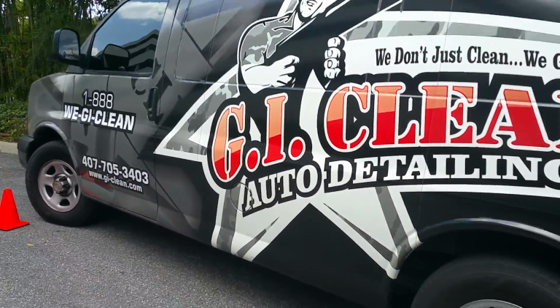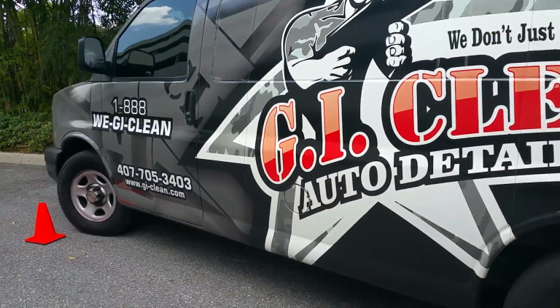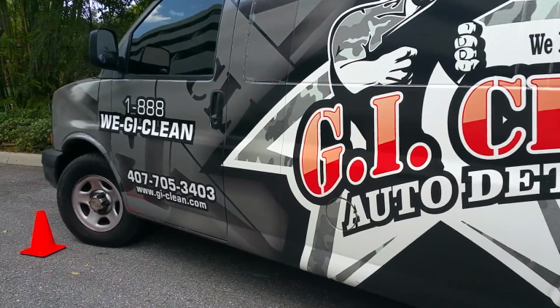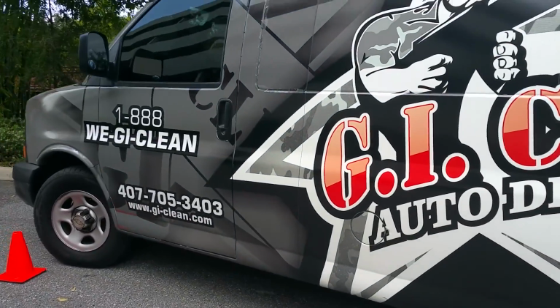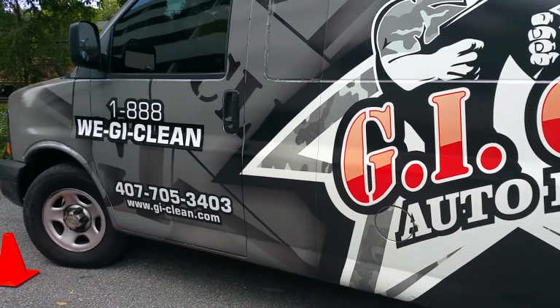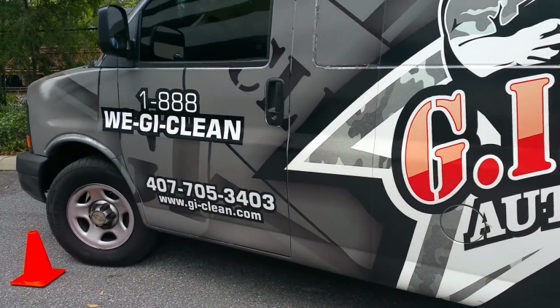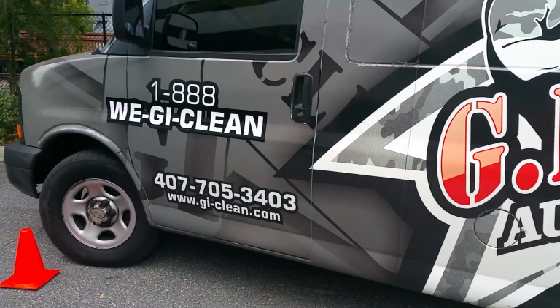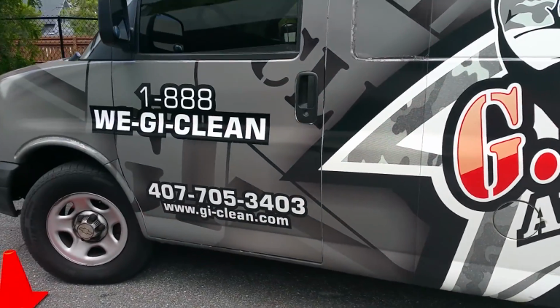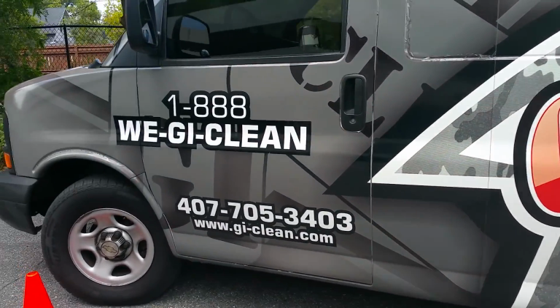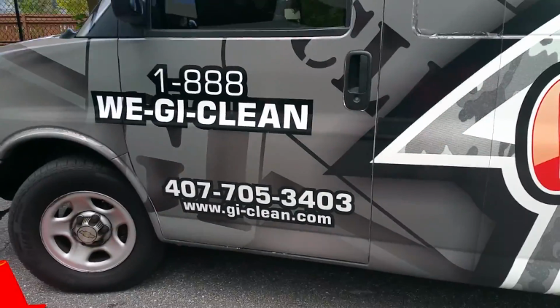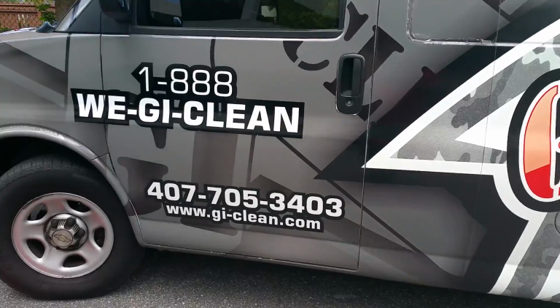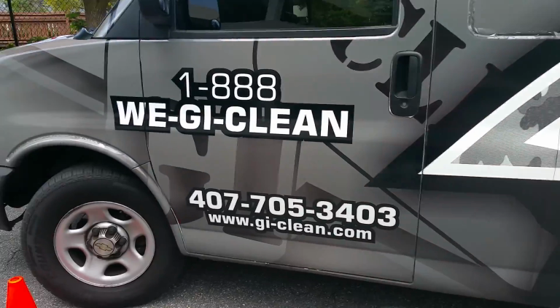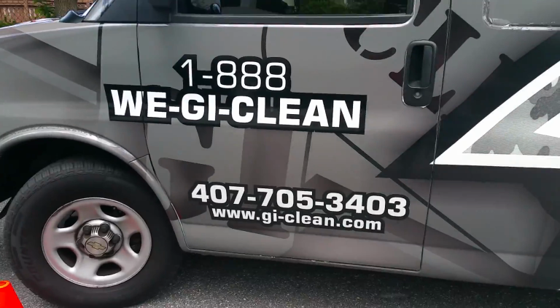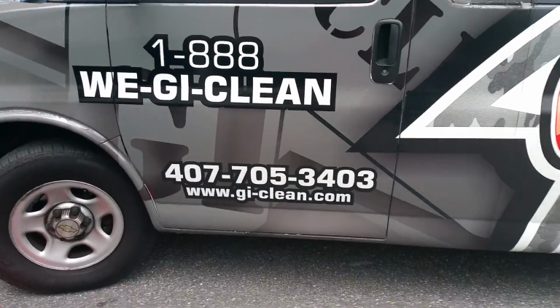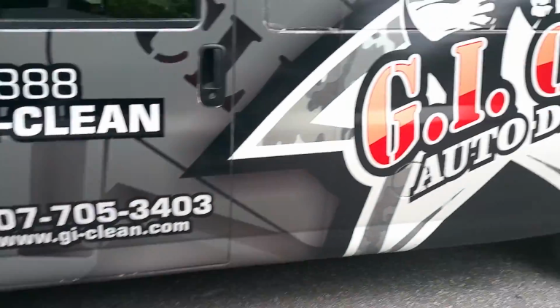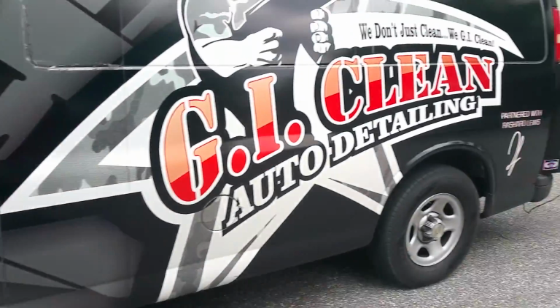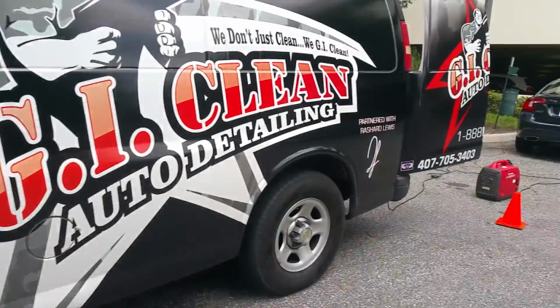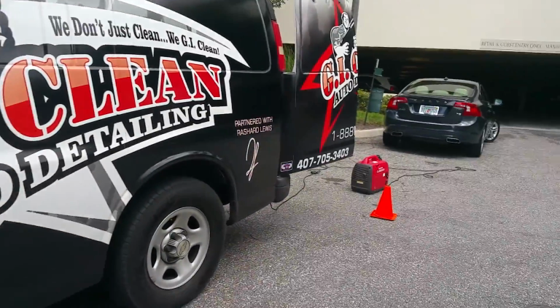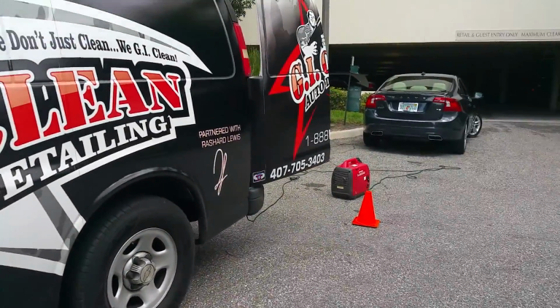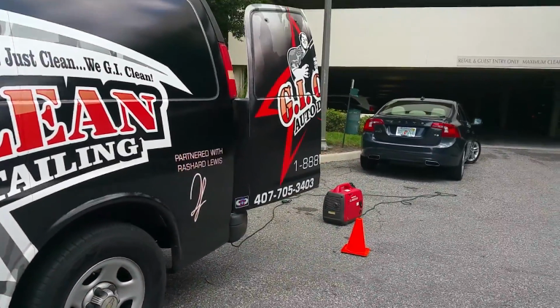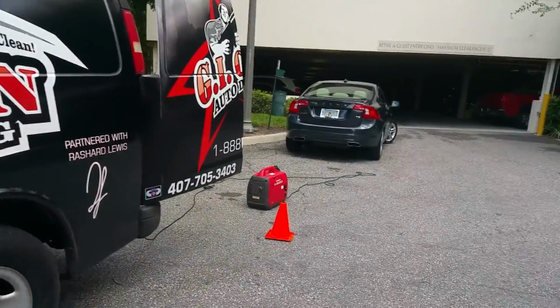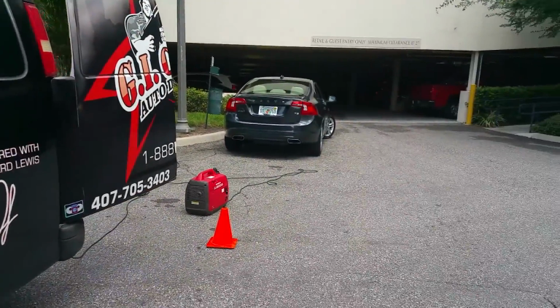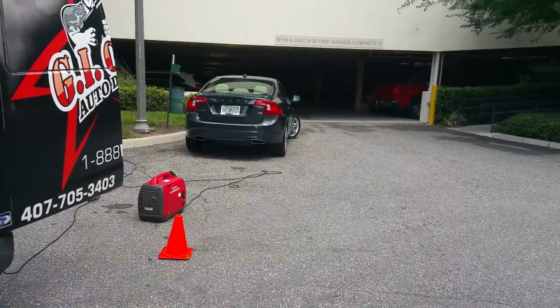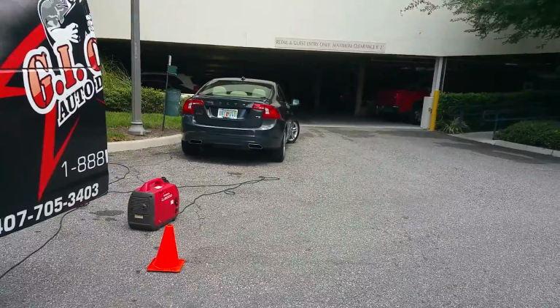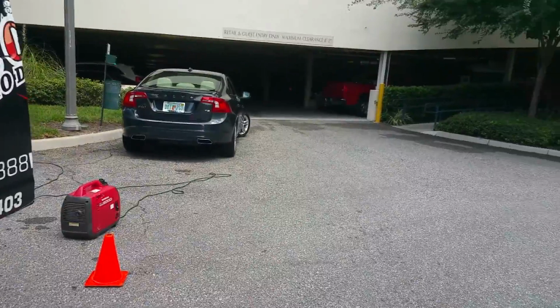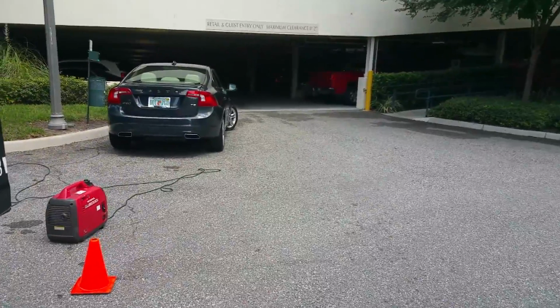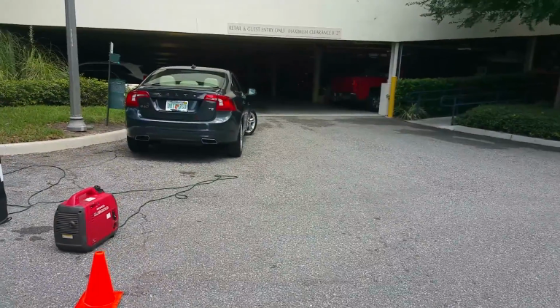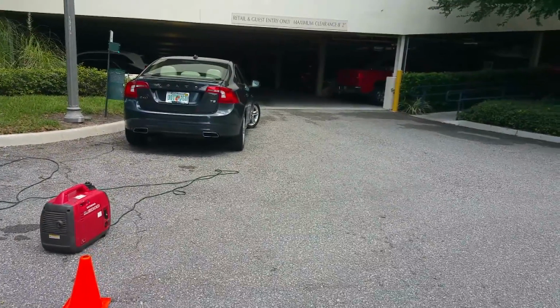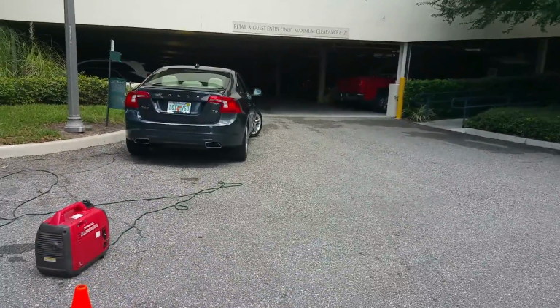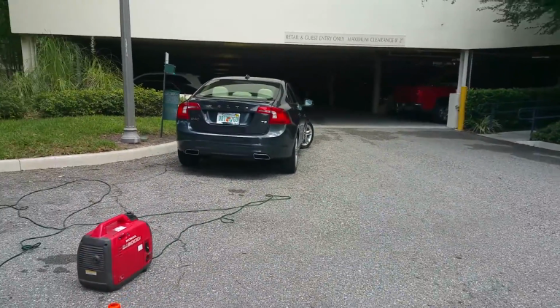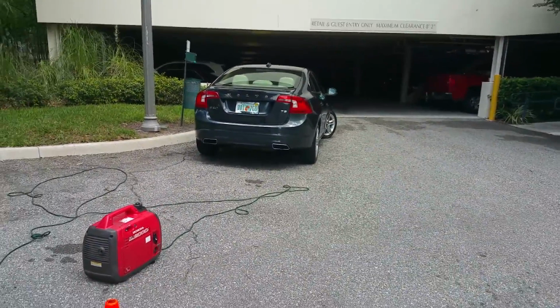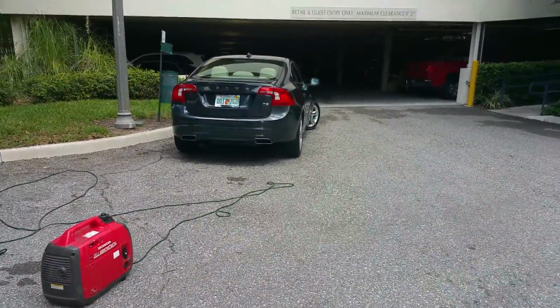We also detail high-end exotics and luxury cars. If it's a hoopty-doopty, send it to us — we'll do it anyway. We will meet and exceed their standards and expectations, so give us a call.